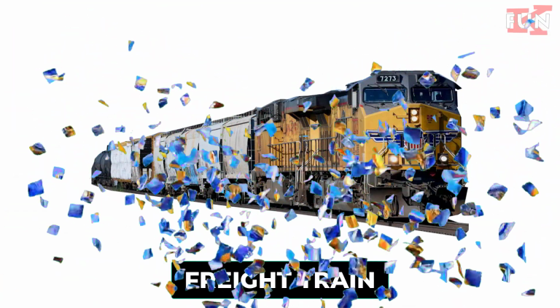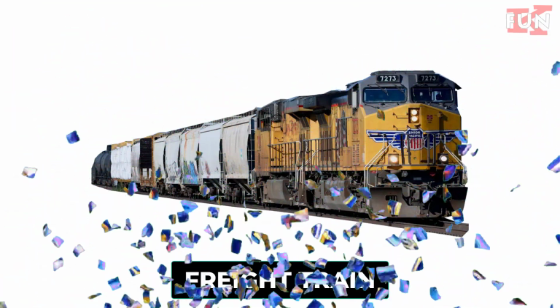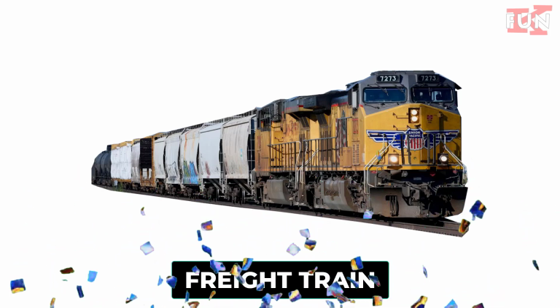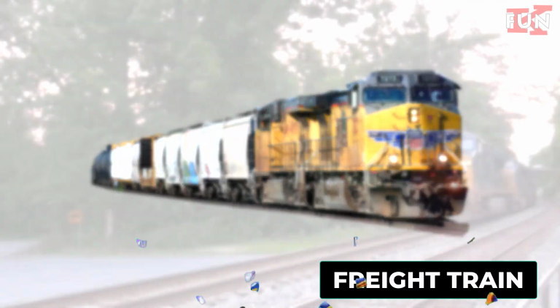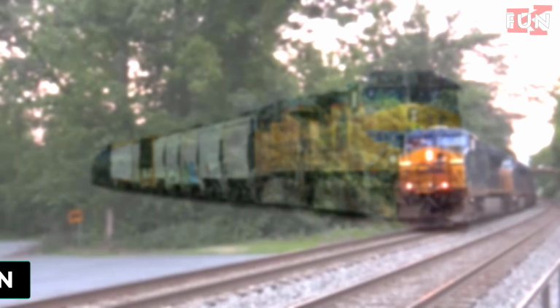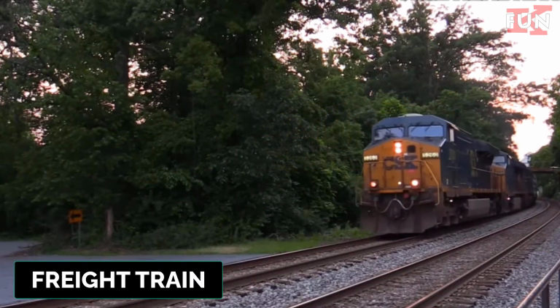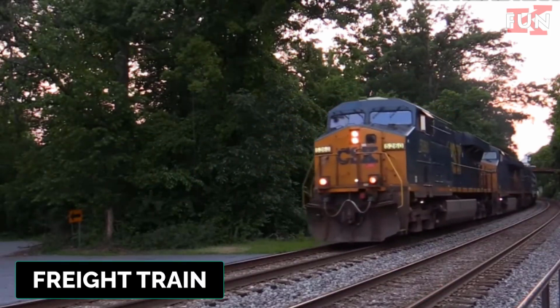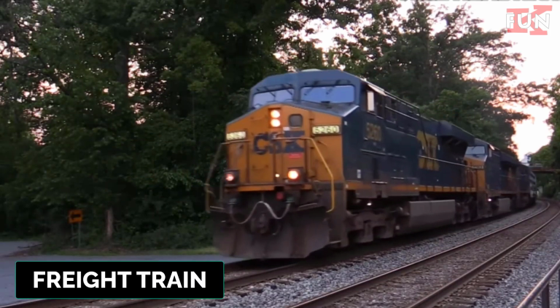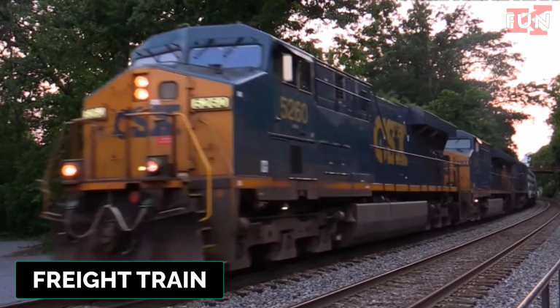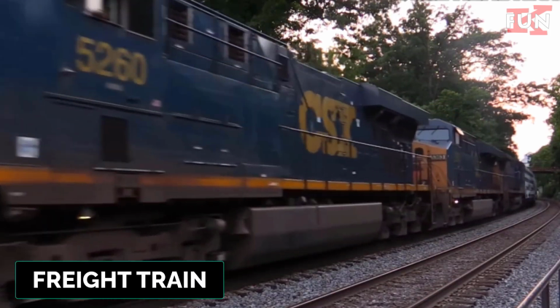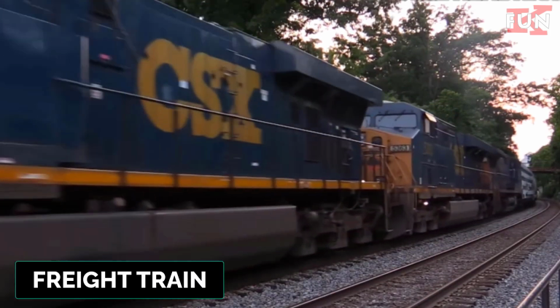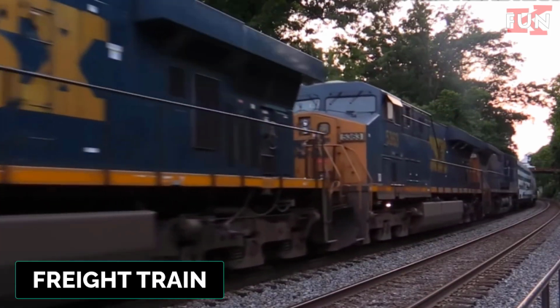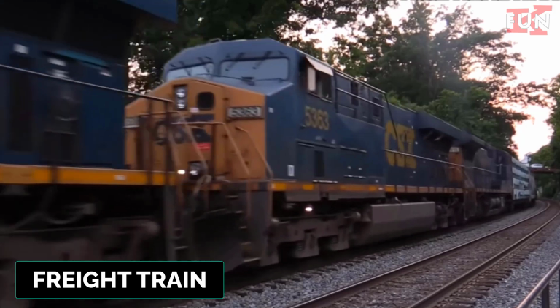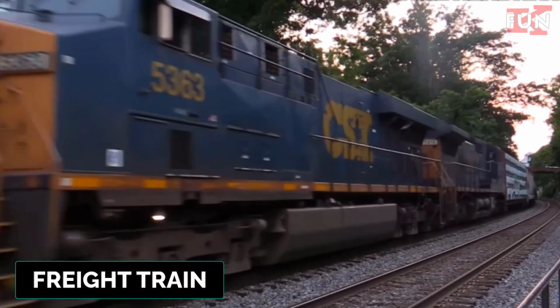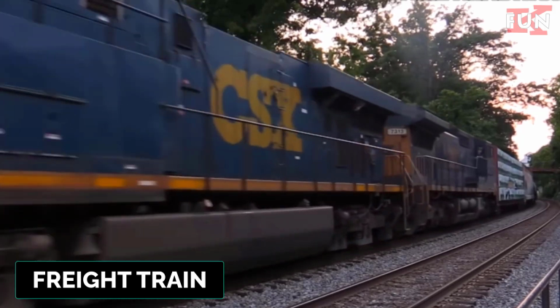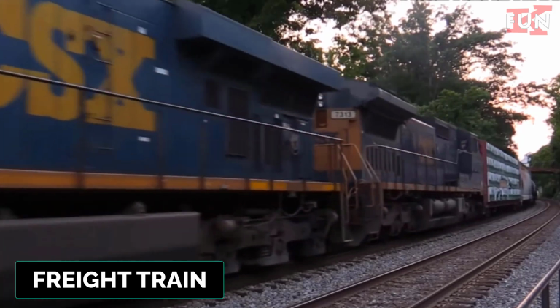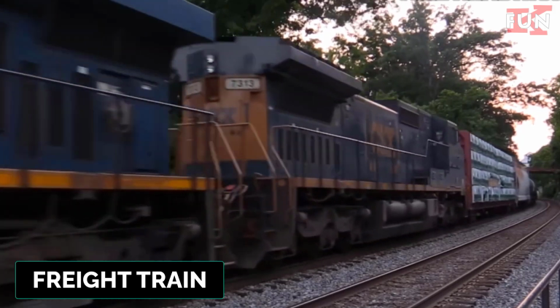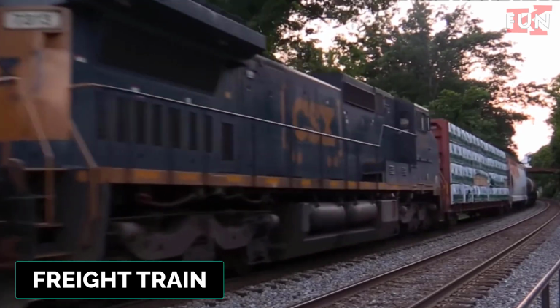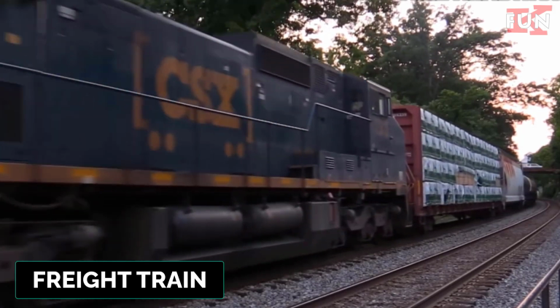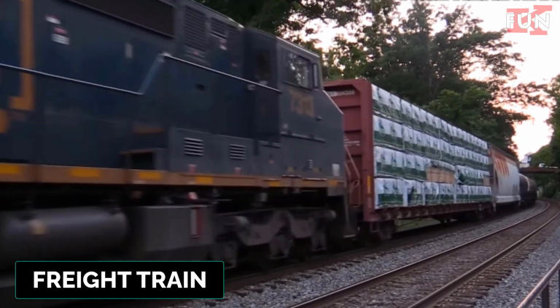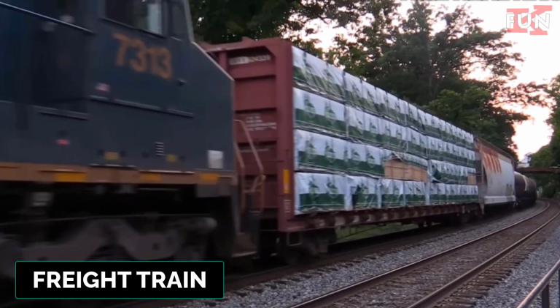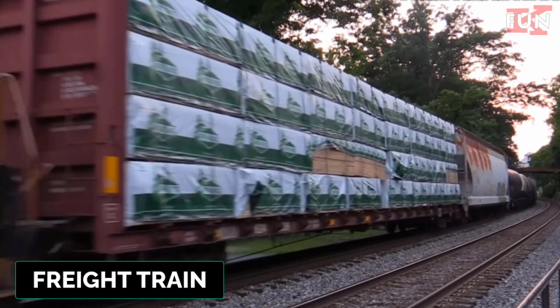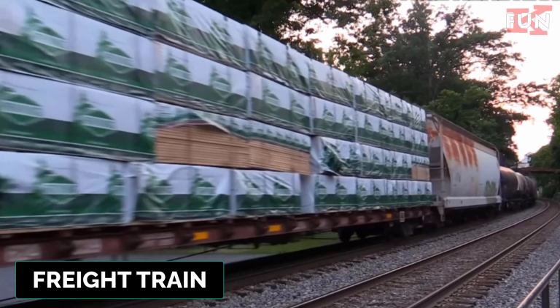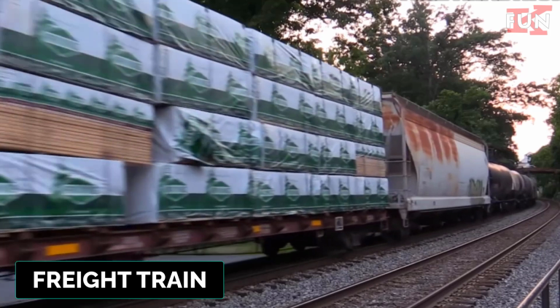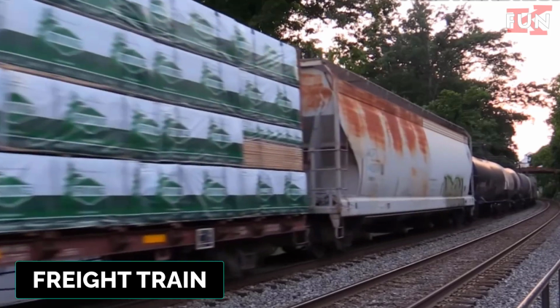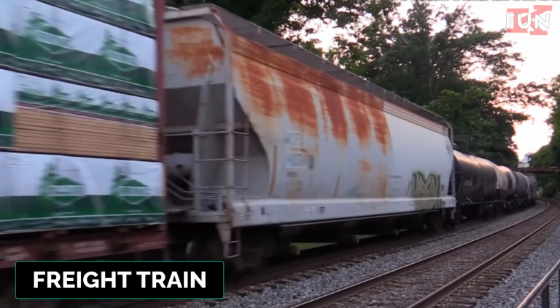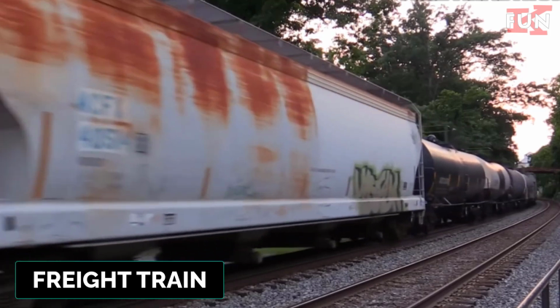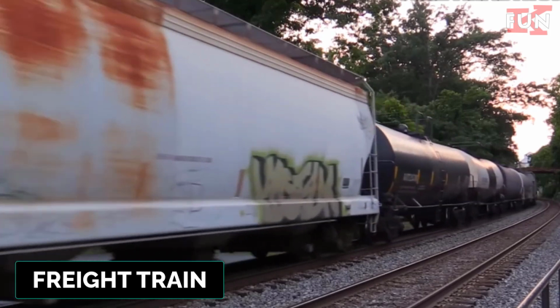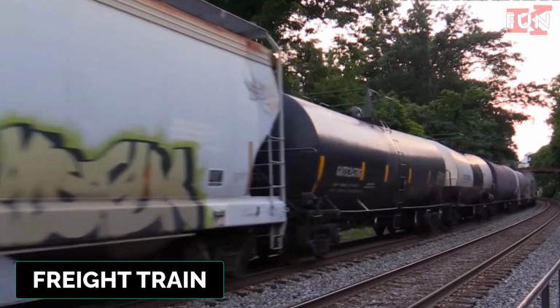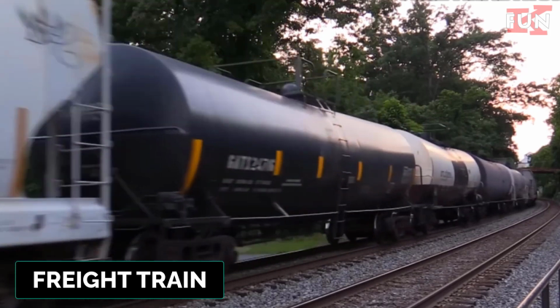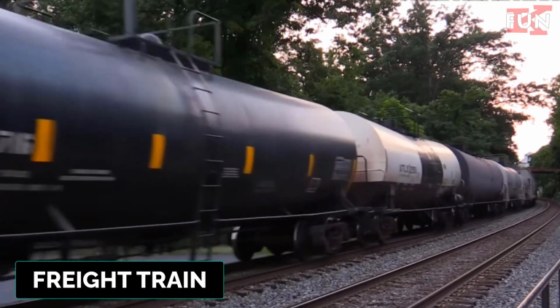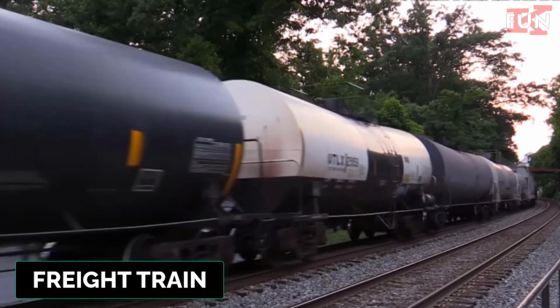Freight train. Freight trains transport goods using various specialized cars, efficiently moving large volumes over long distances. They are cost effective and environmentally friendly.